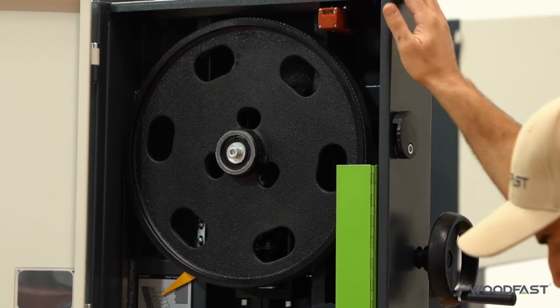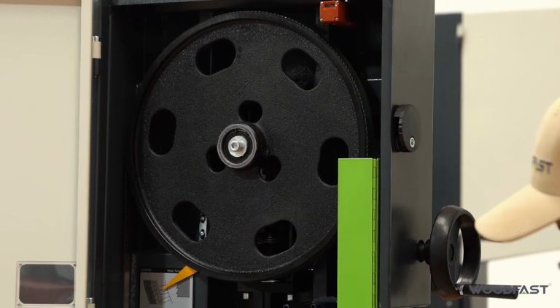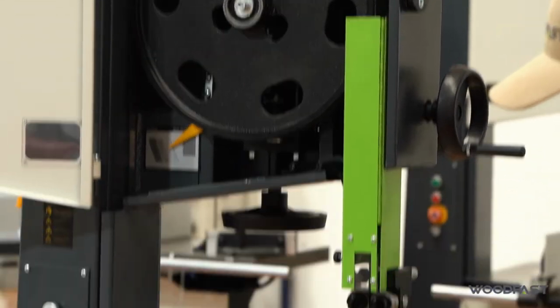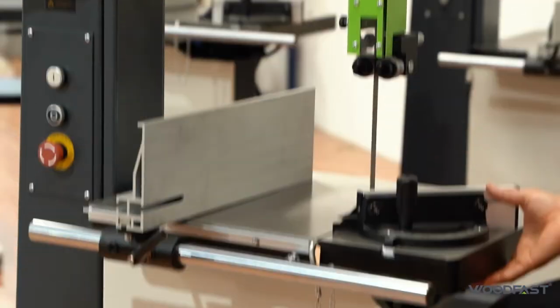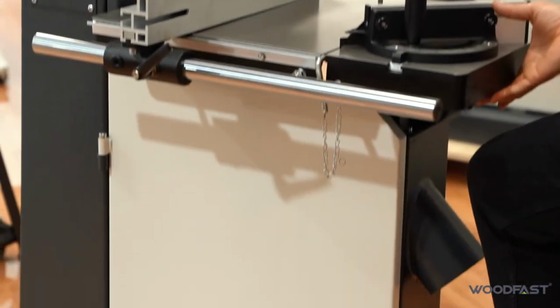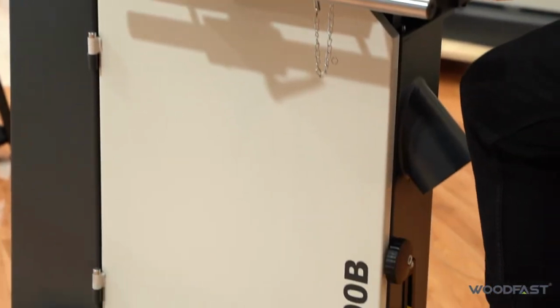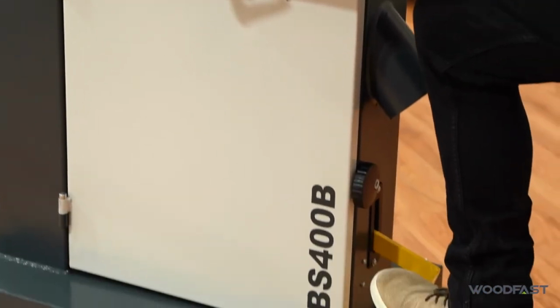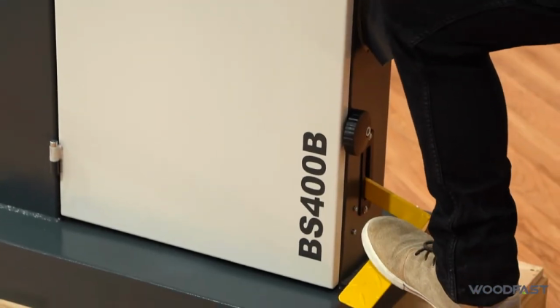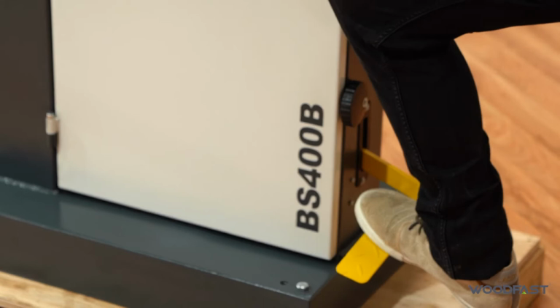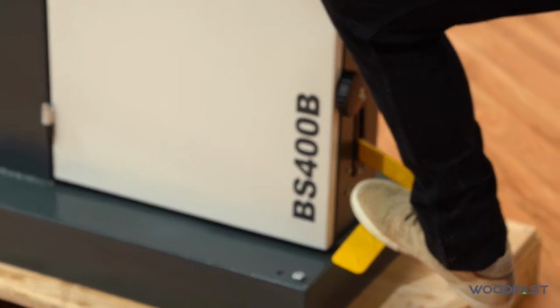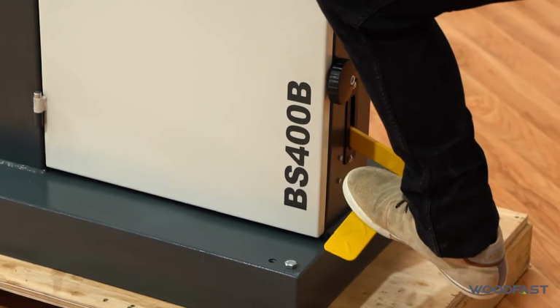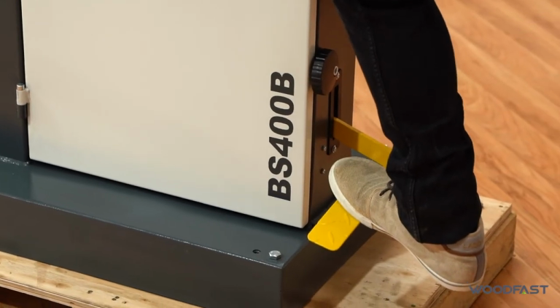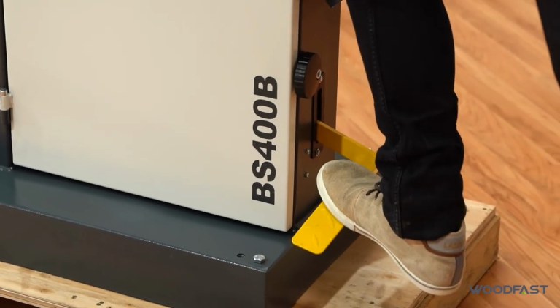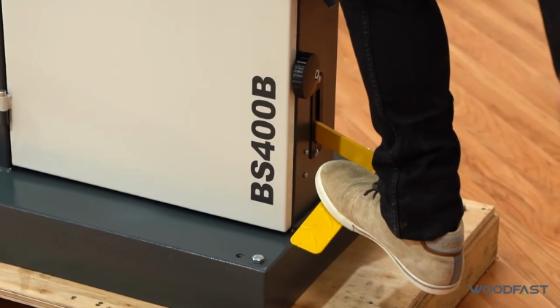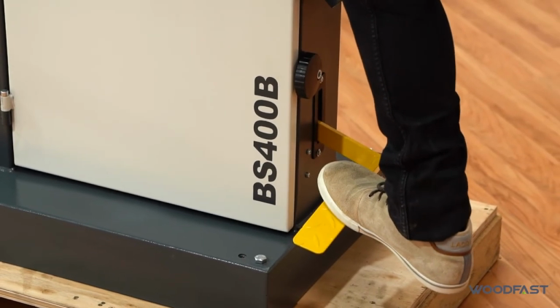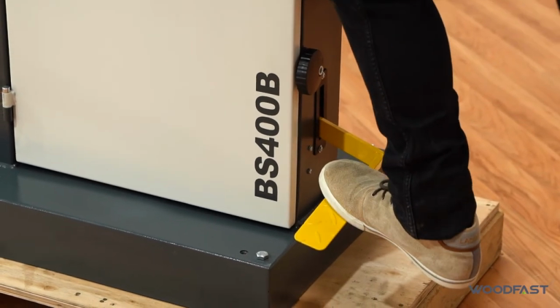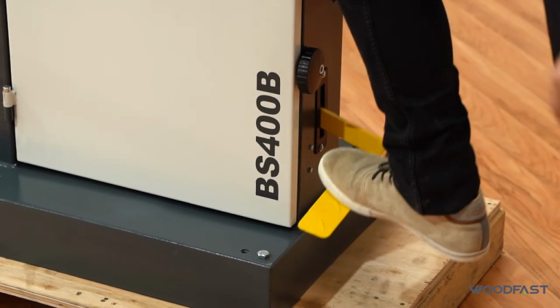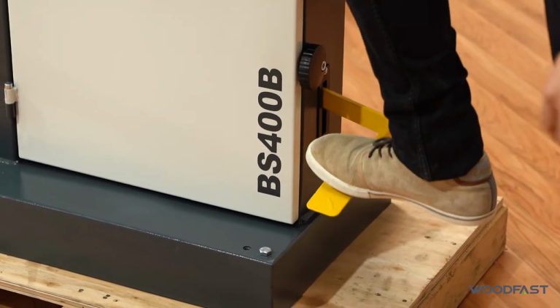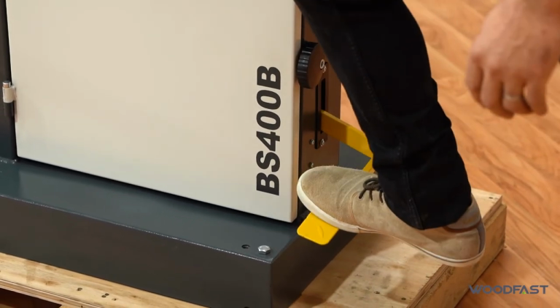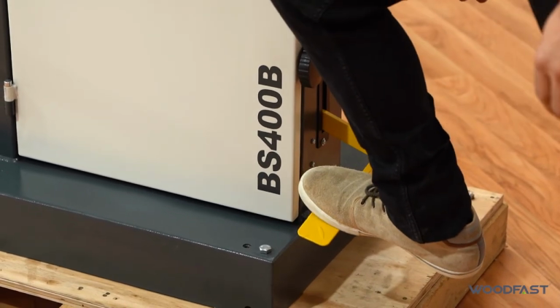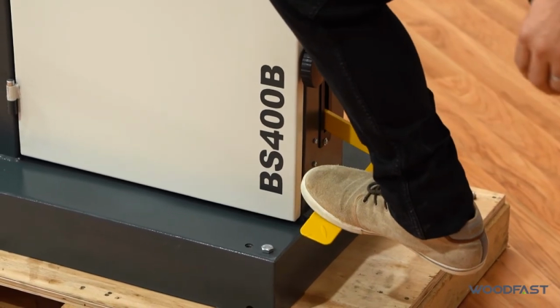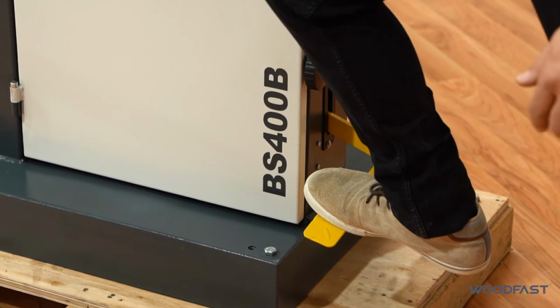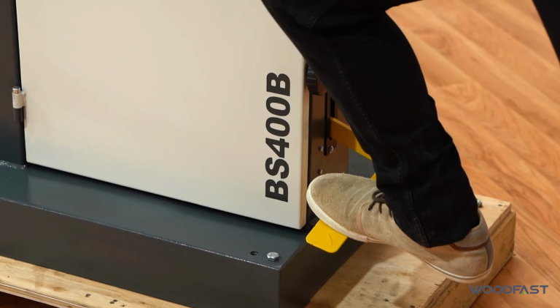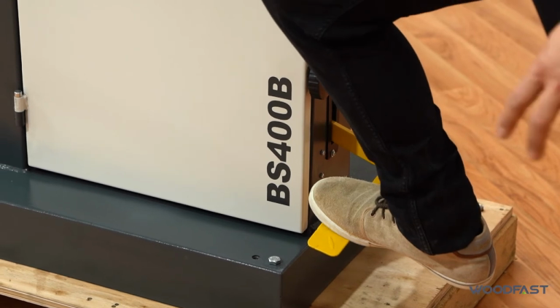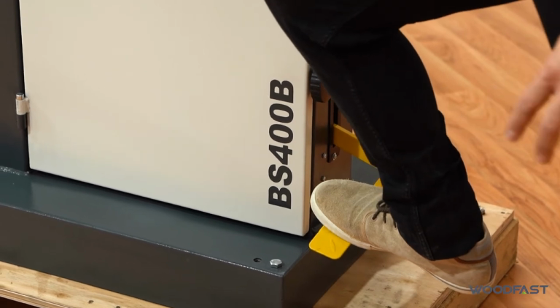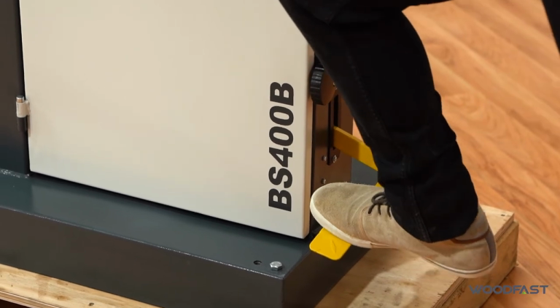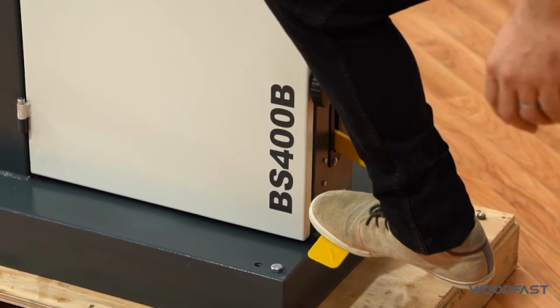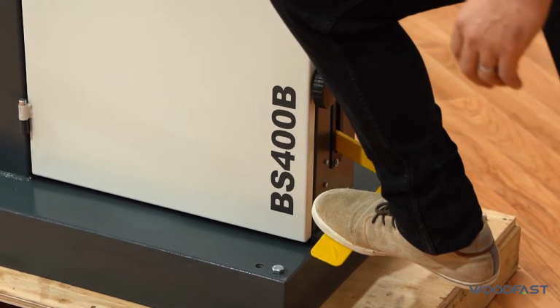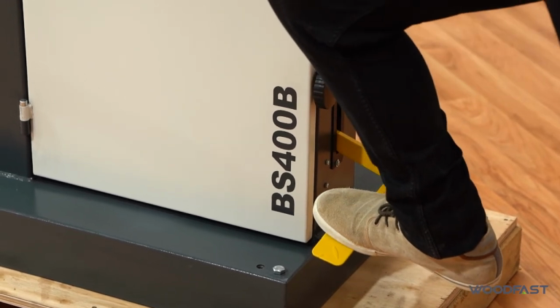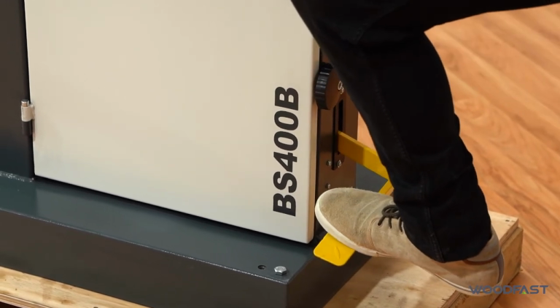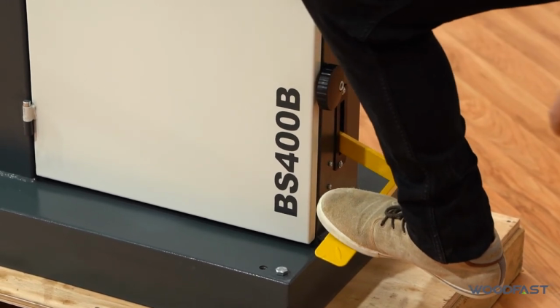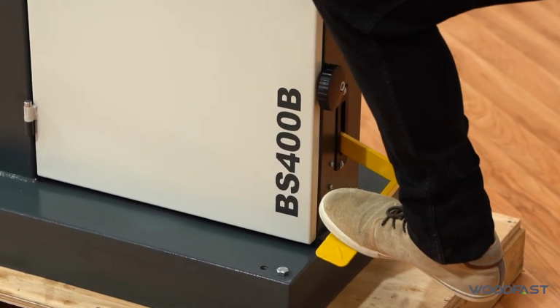This machine also has a foot brake so you can slow down the blade much quicker. Or if there's an emergency, you can stomp on that — it'll cut power to the machine and then you can push down and it'll stop the blade from spinning.